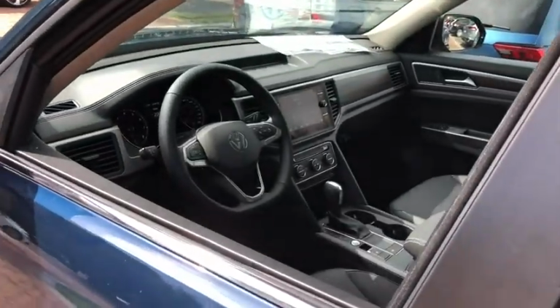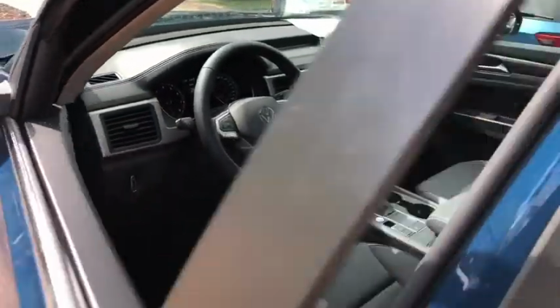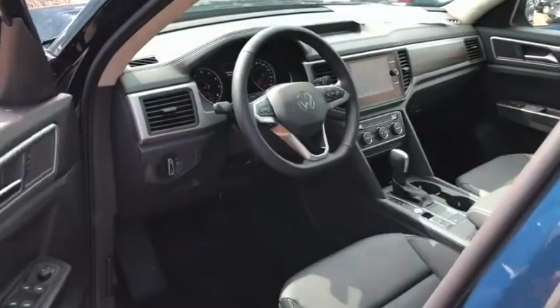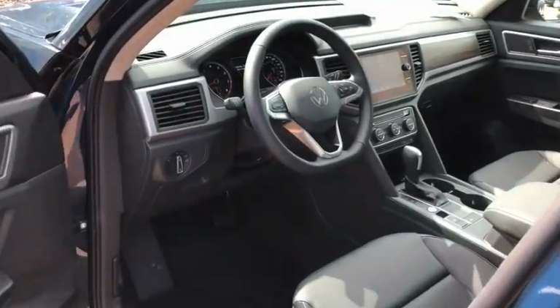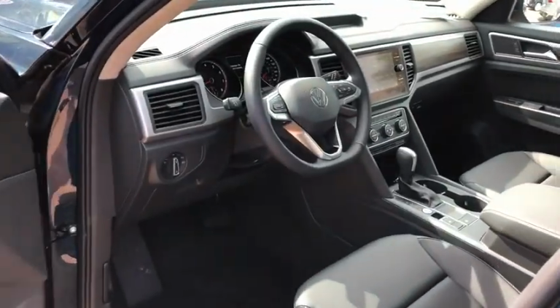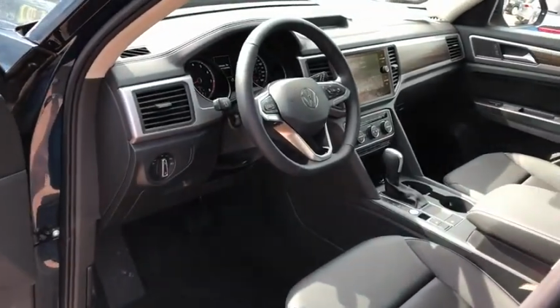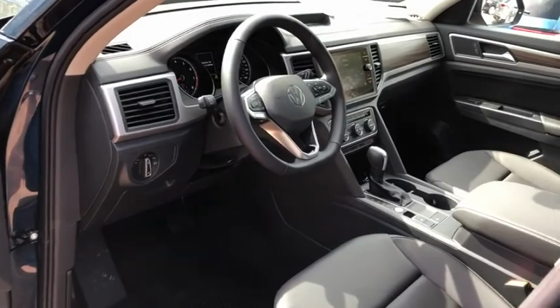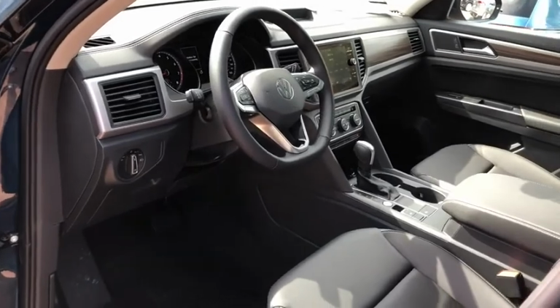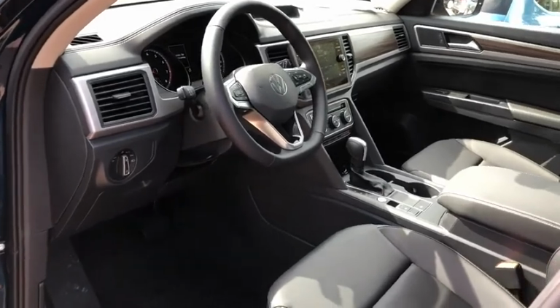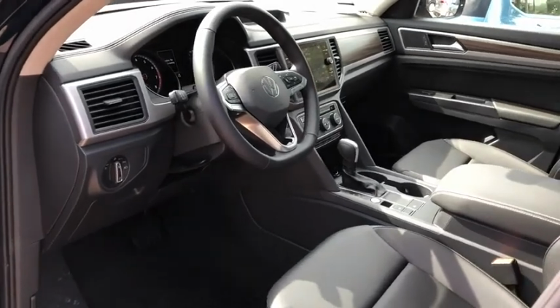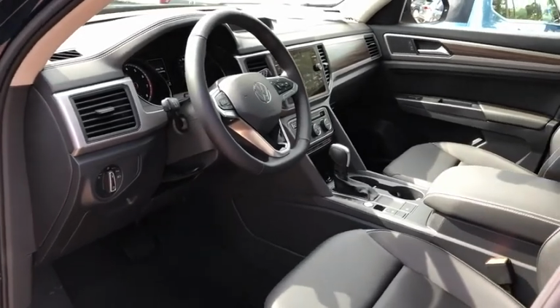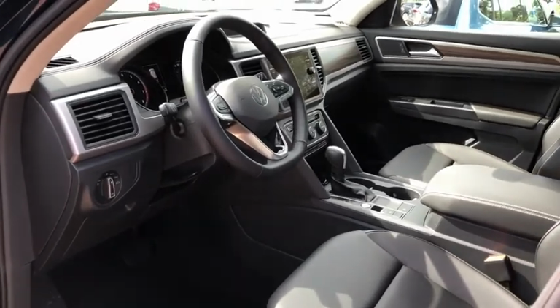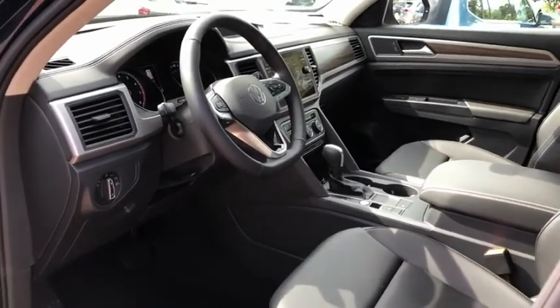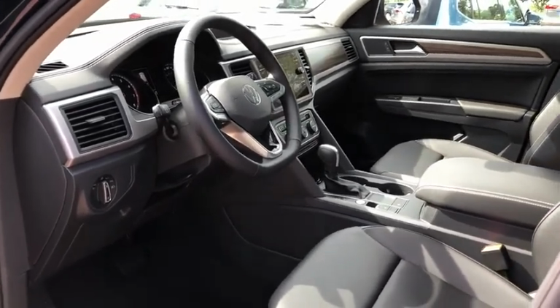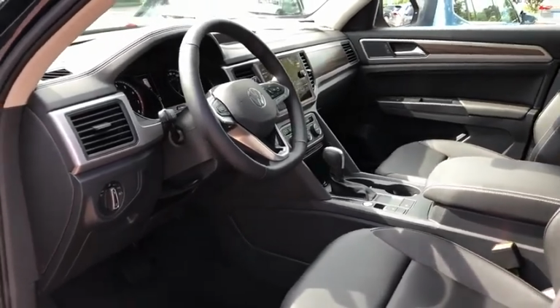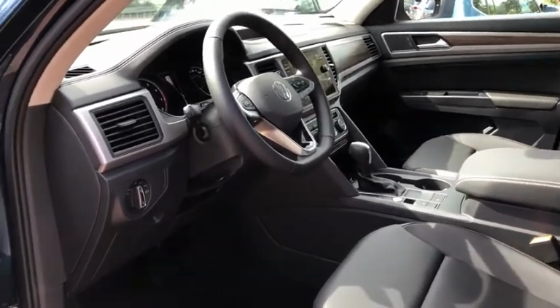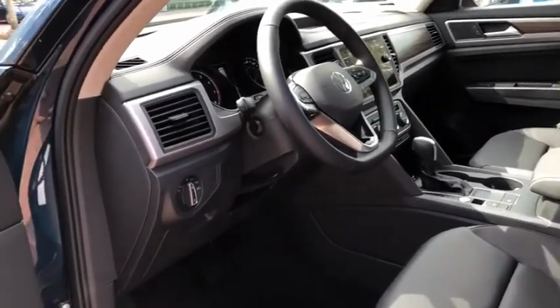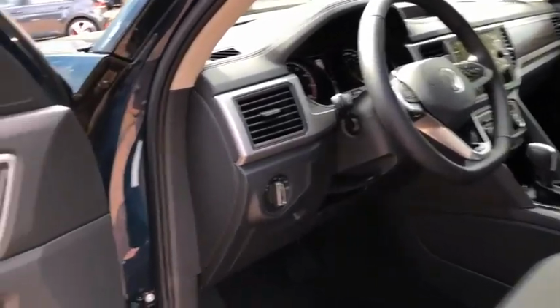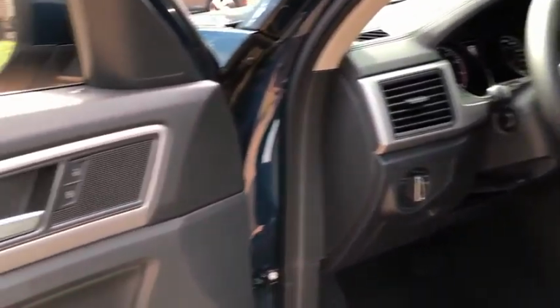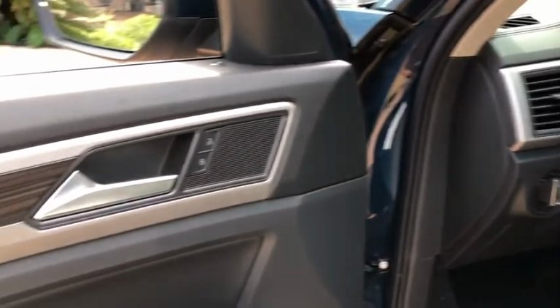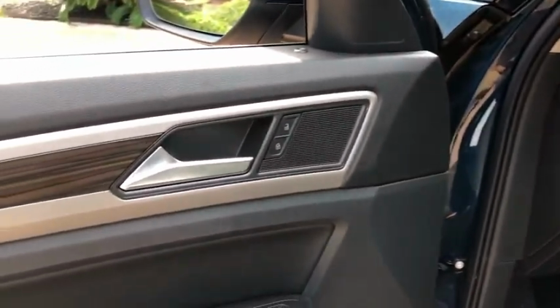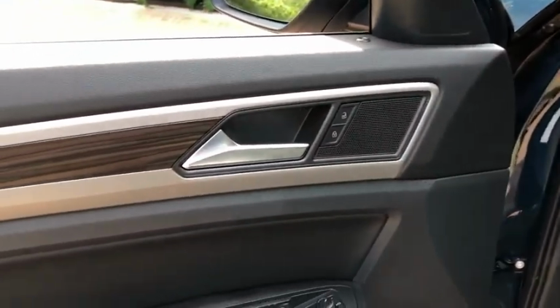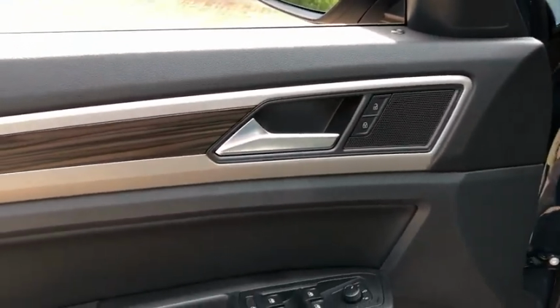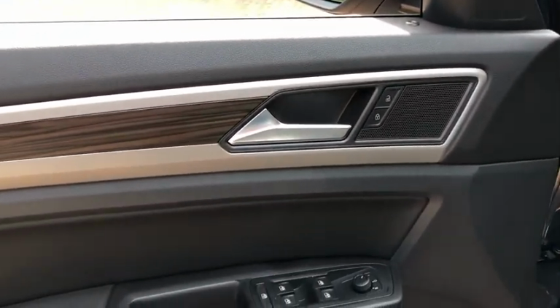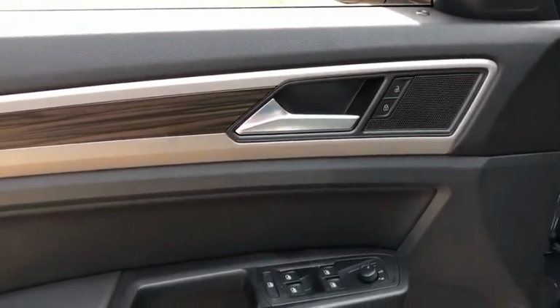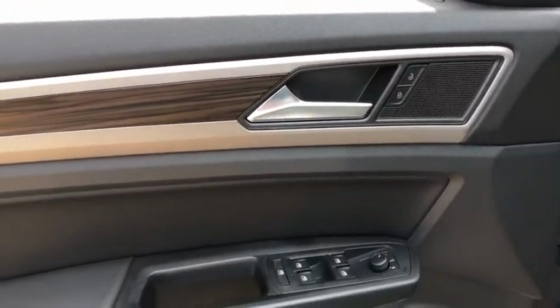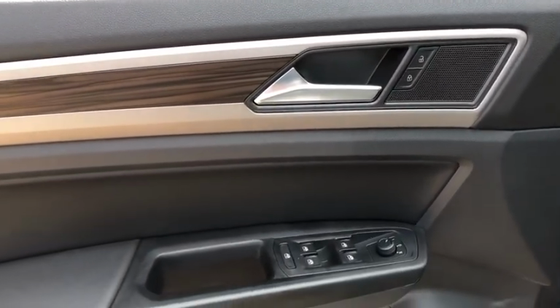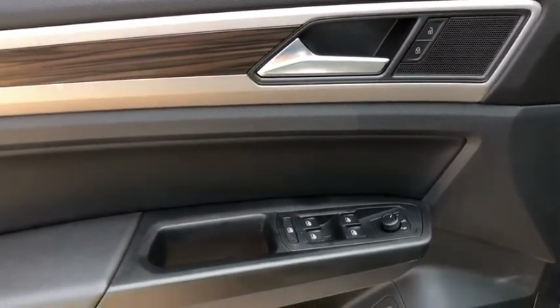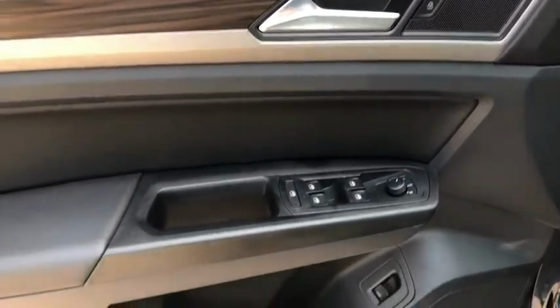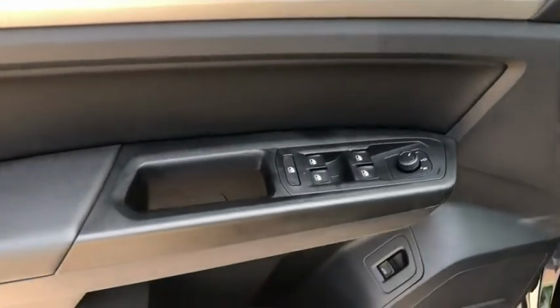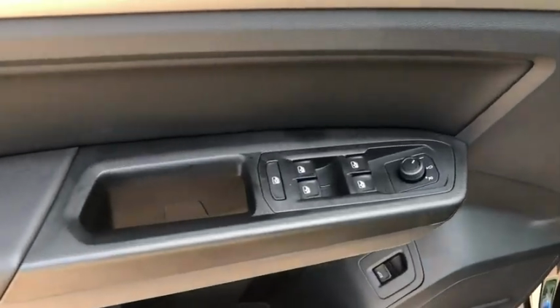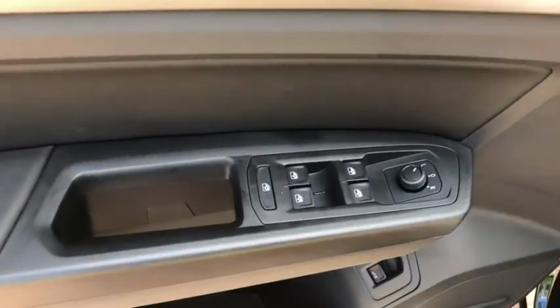Power liftgate, traction control, dual airbags, power steering, four-wheel disc brakes, fog lights, heated front seats, electronic stability control, power windows, compass.